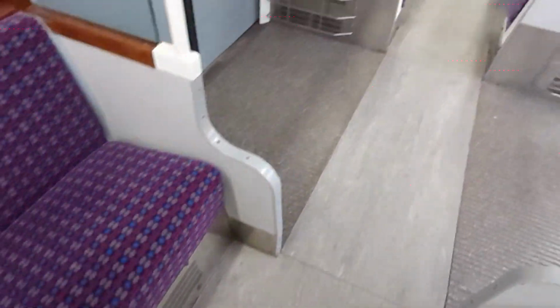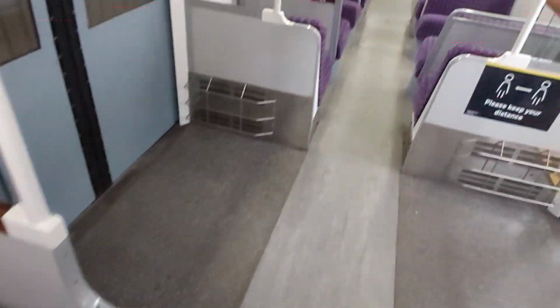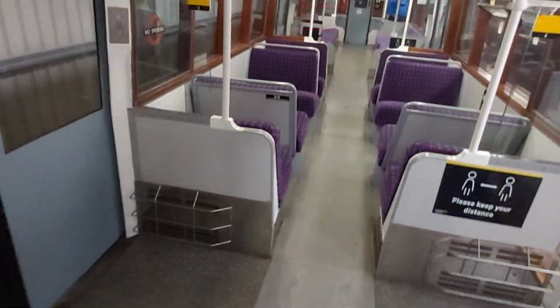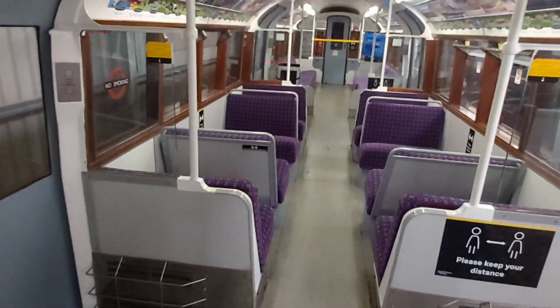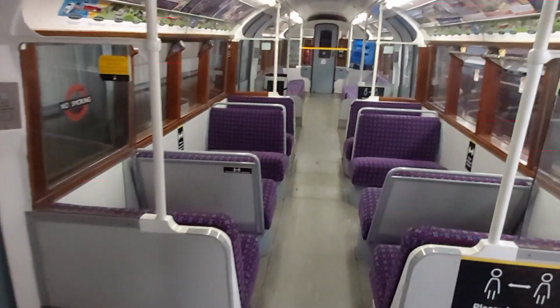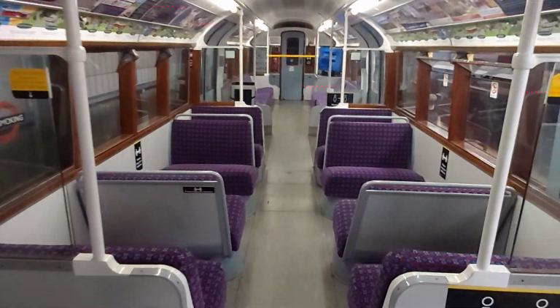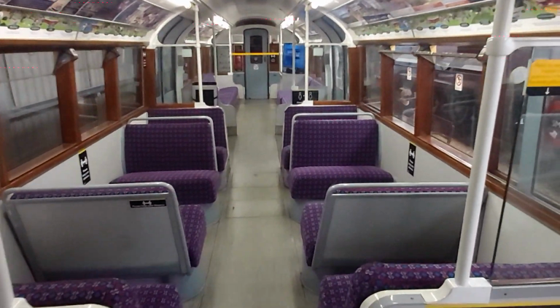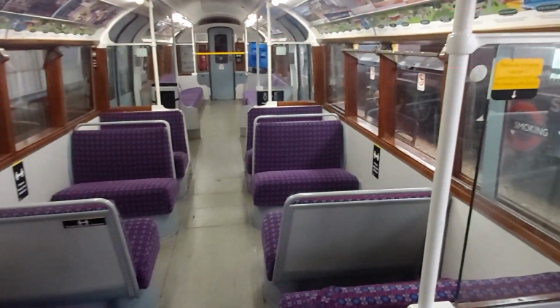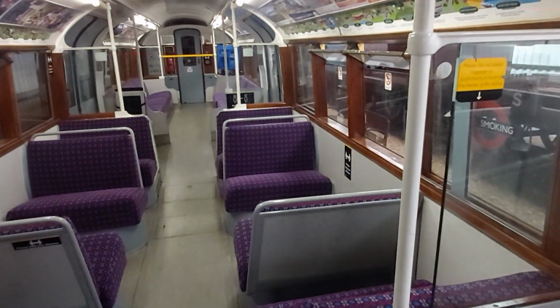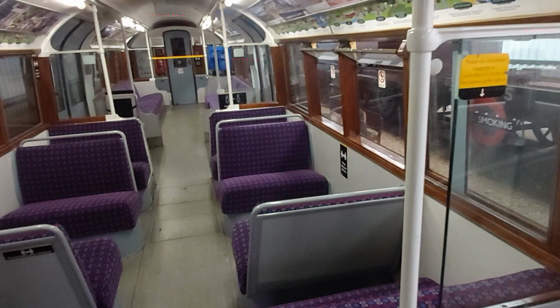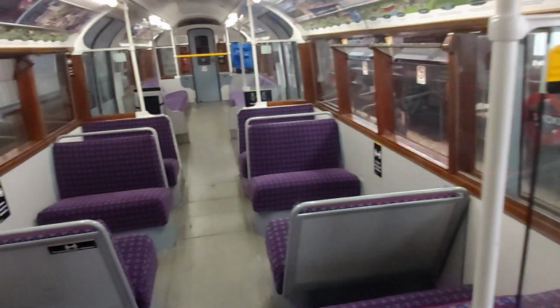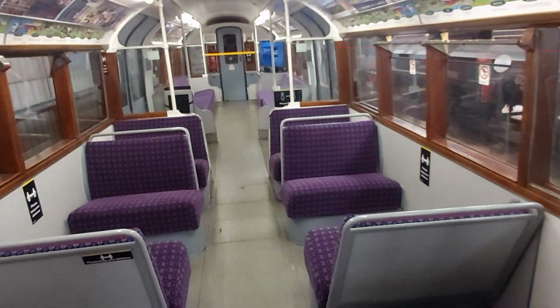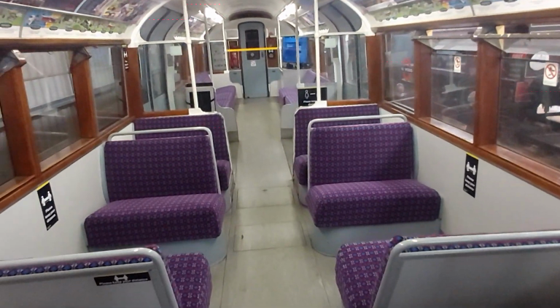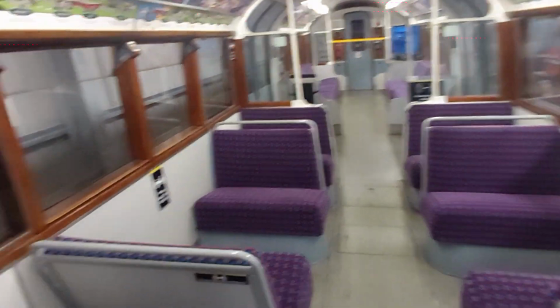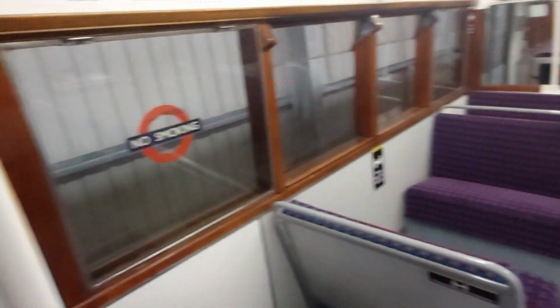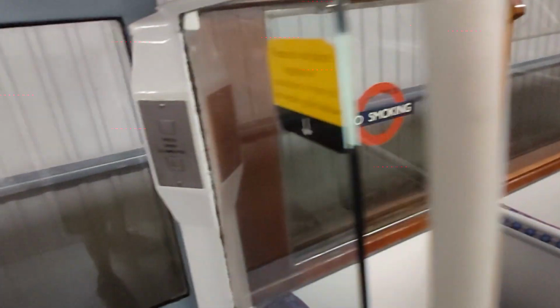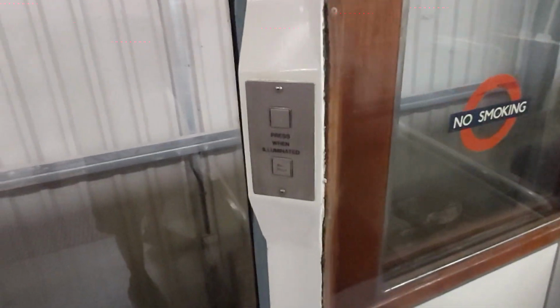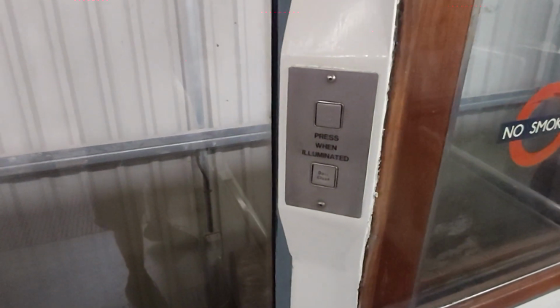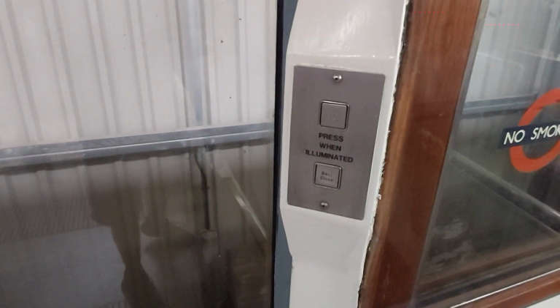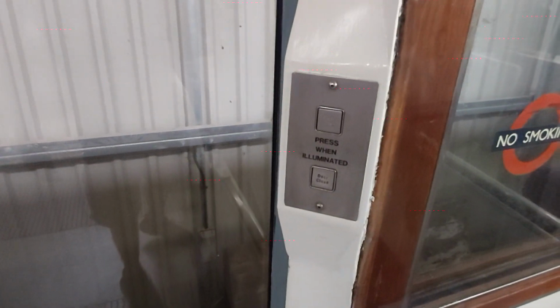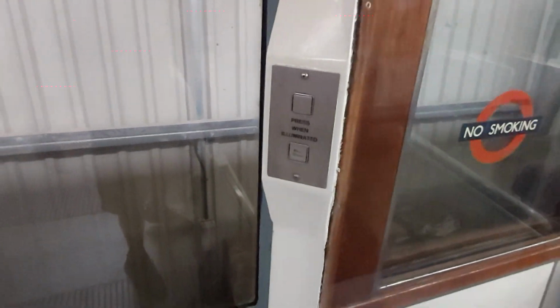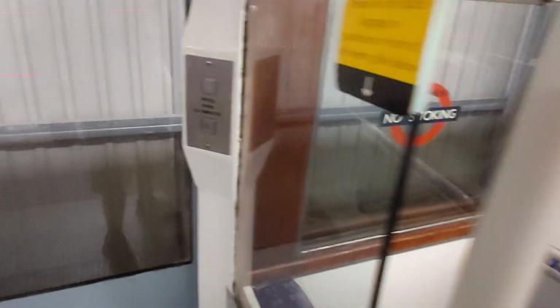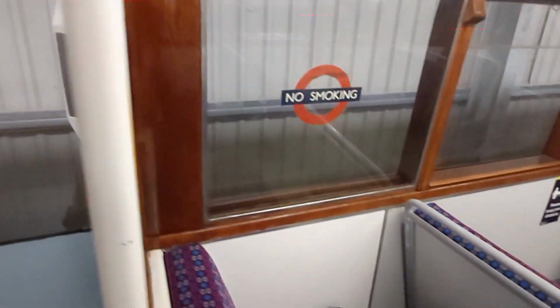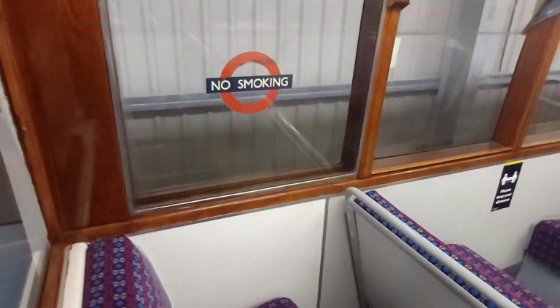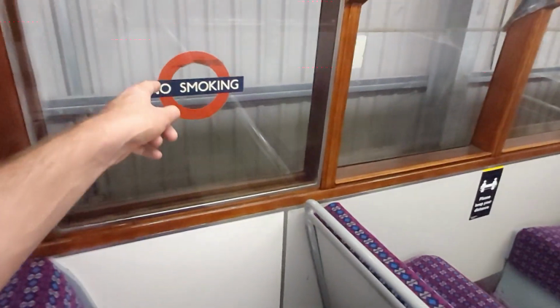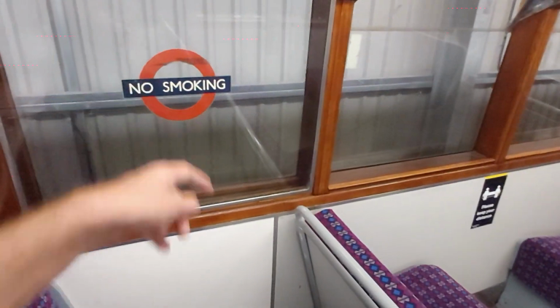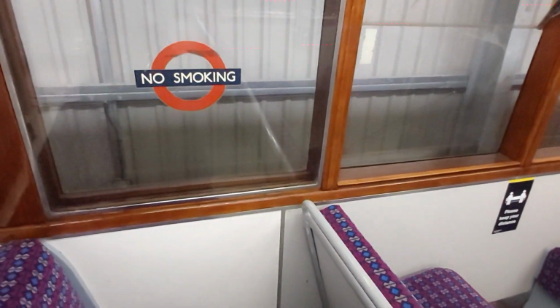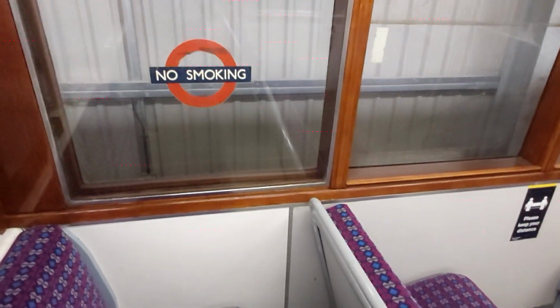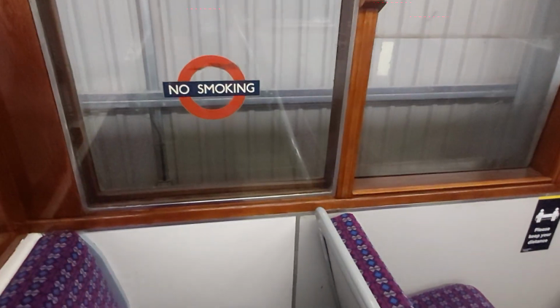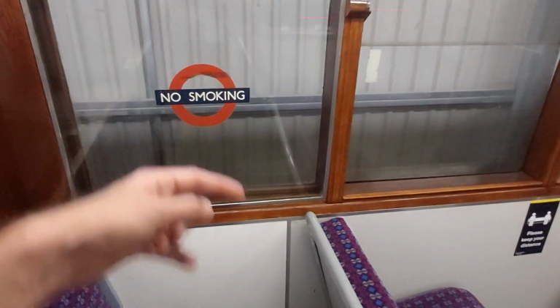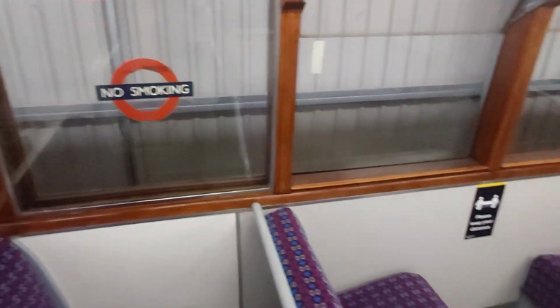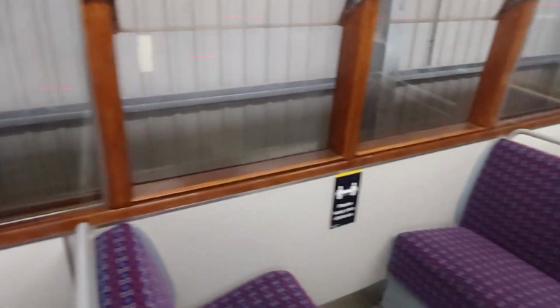Have a walk down the carriage. More modern buttons. And there's an Underground logo being used to say no smoking on board.